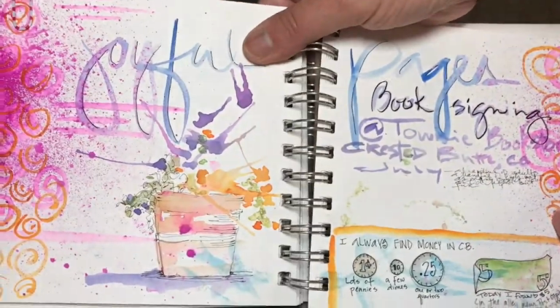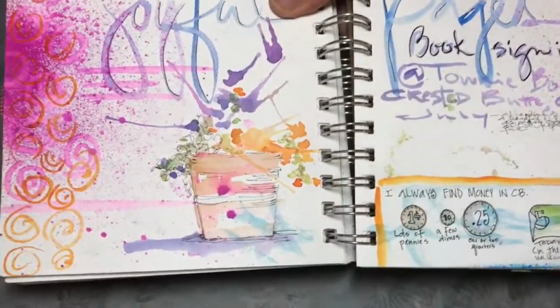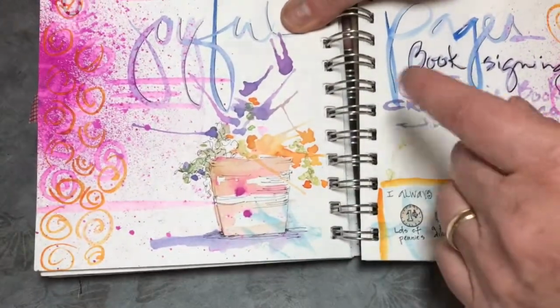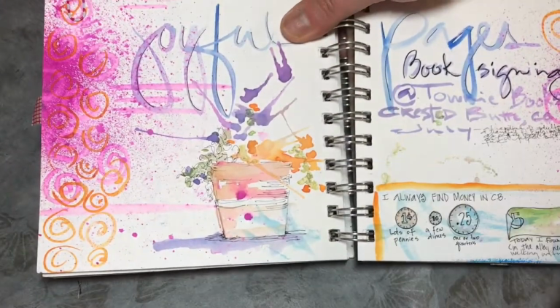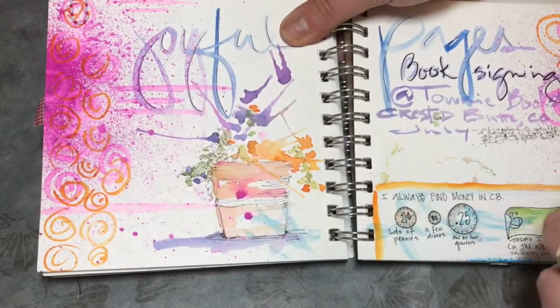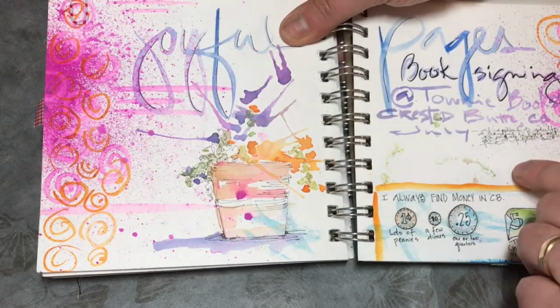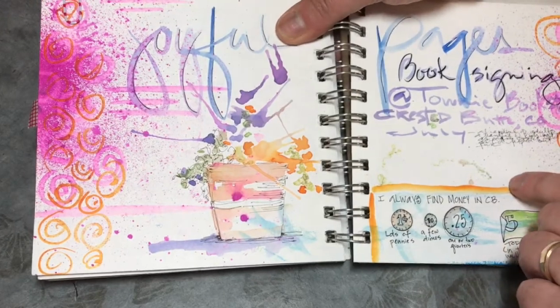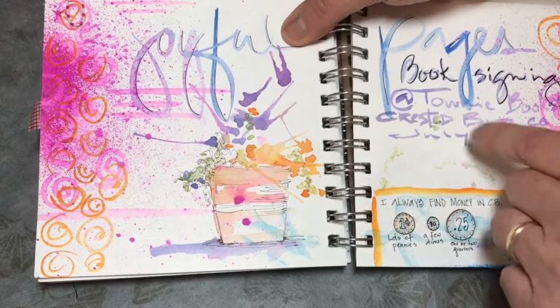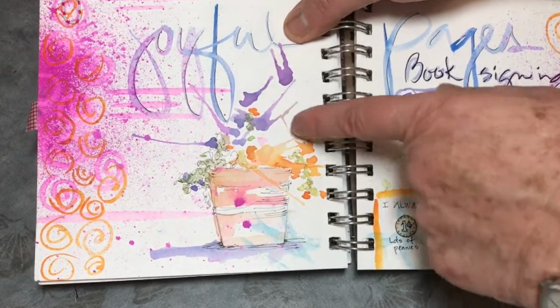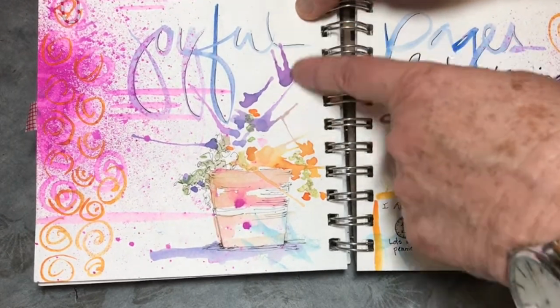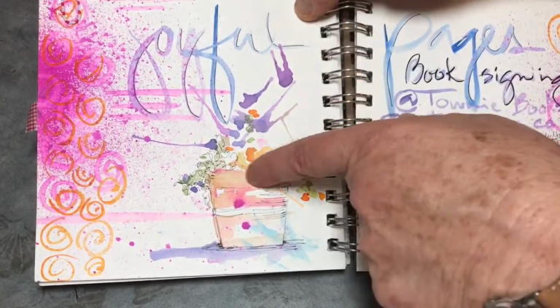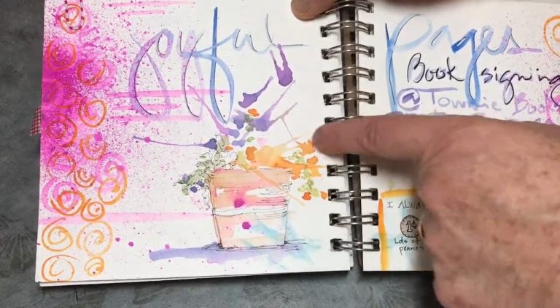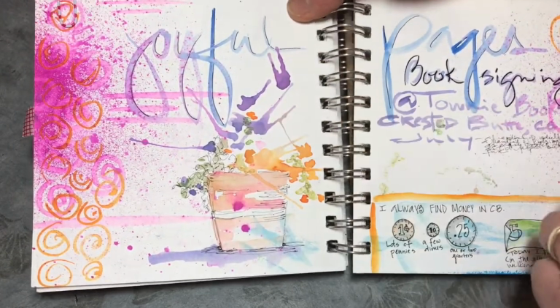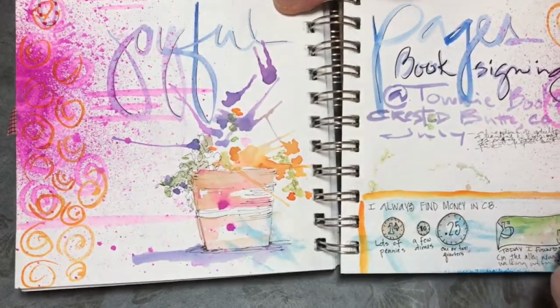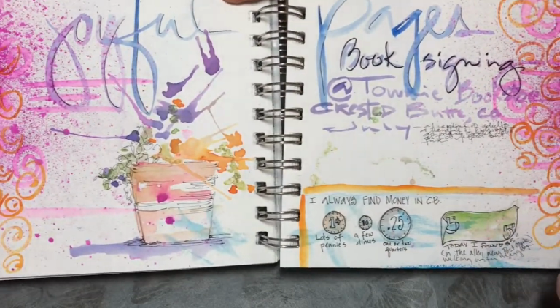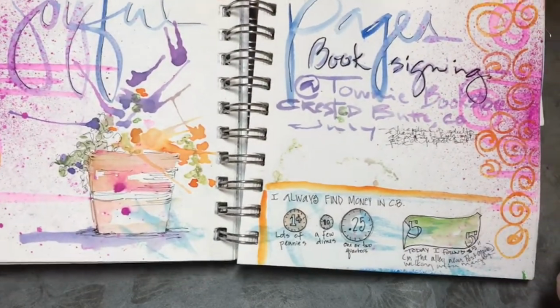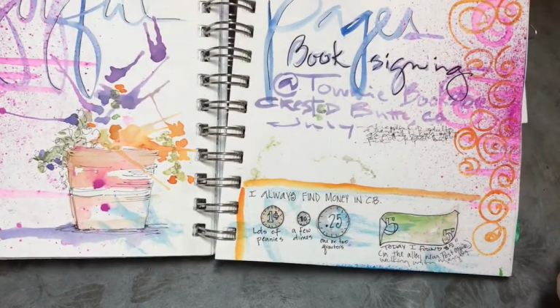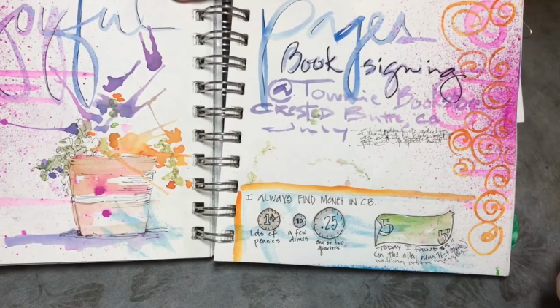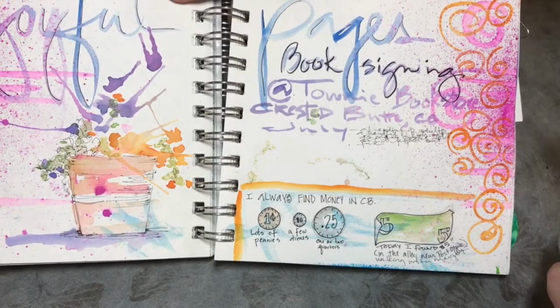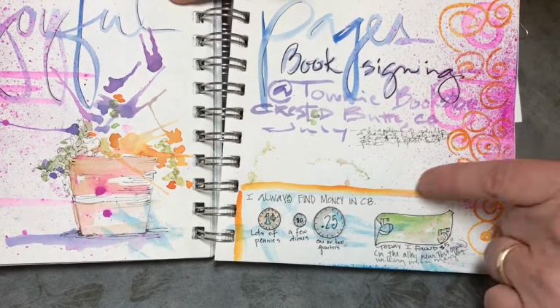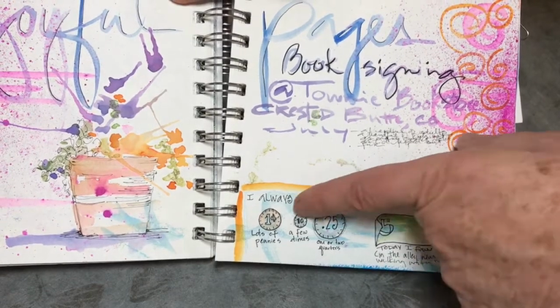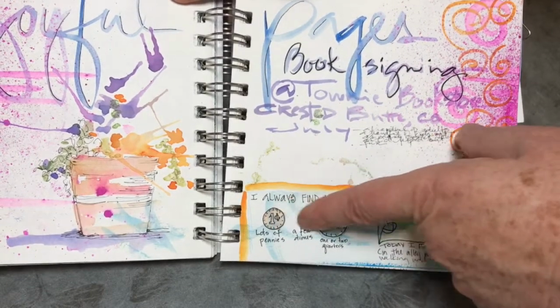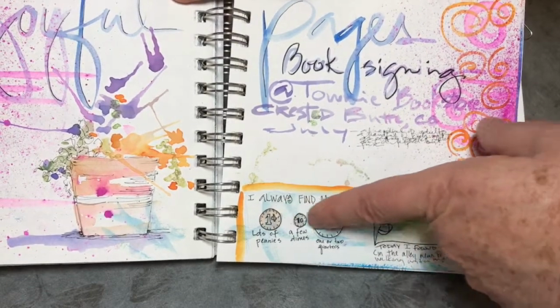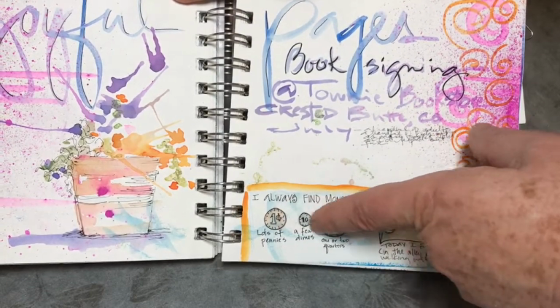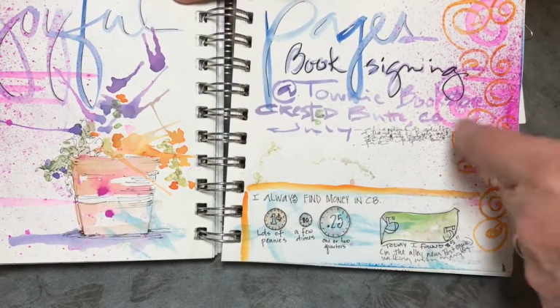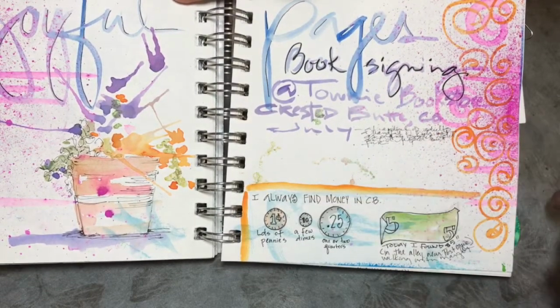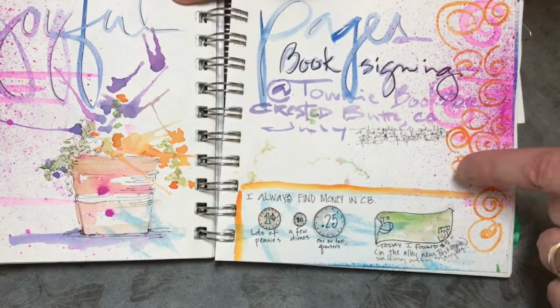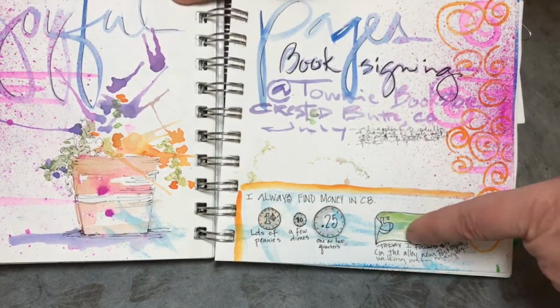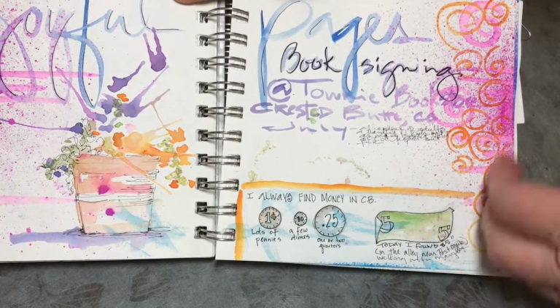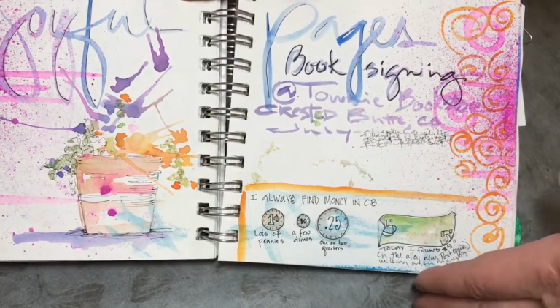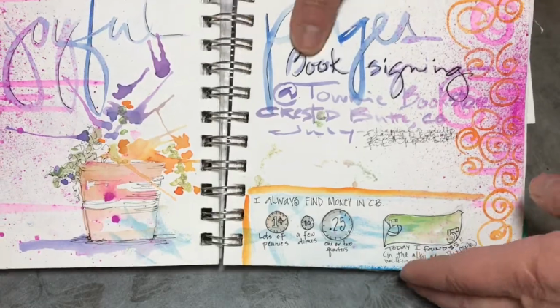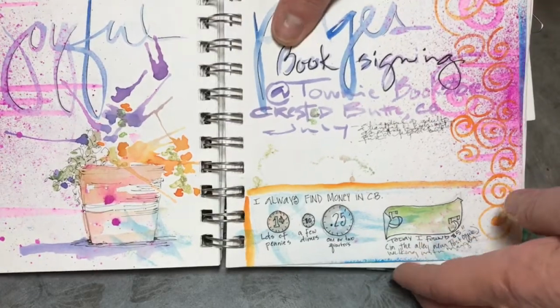This pink background was done before I left Denver, so I just used it as a page or two to fool around with some techniques. And I do have a habit of finding coins in Crested Butte — this time around, I actually found a $5 bill.